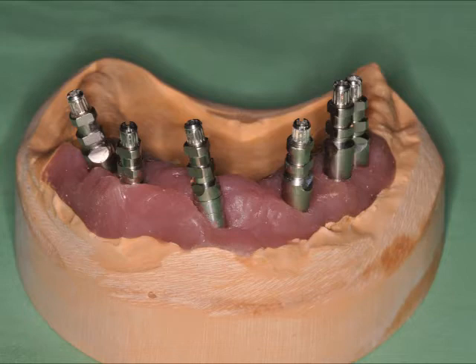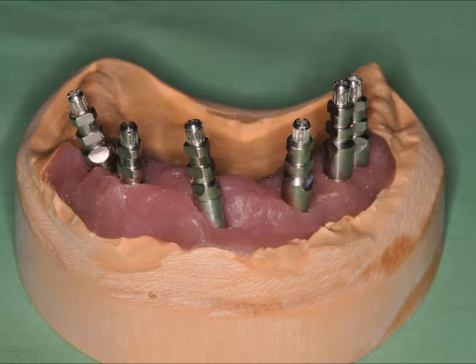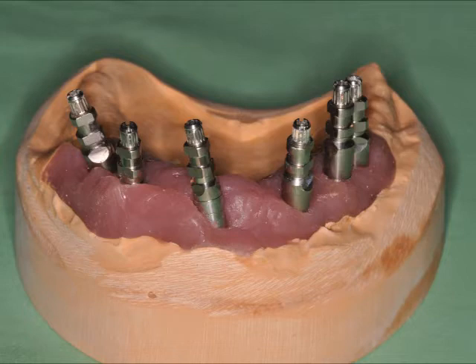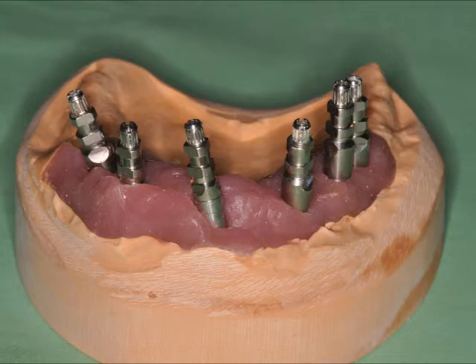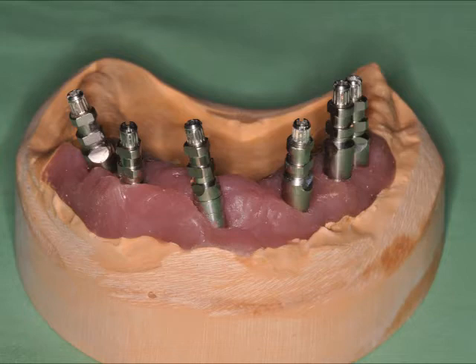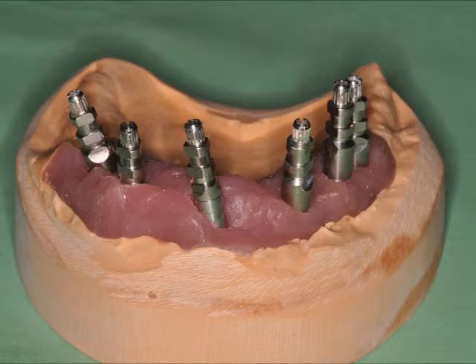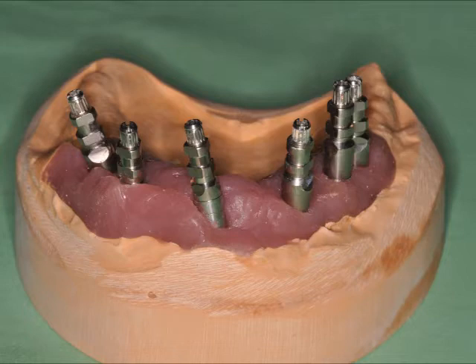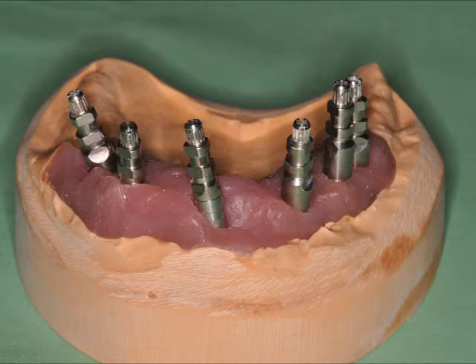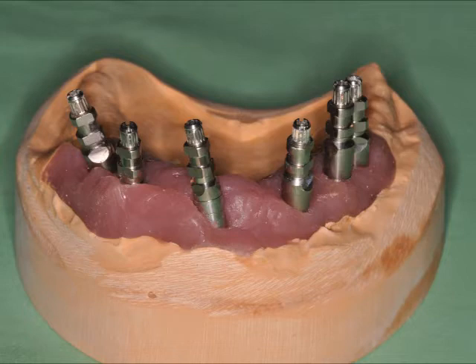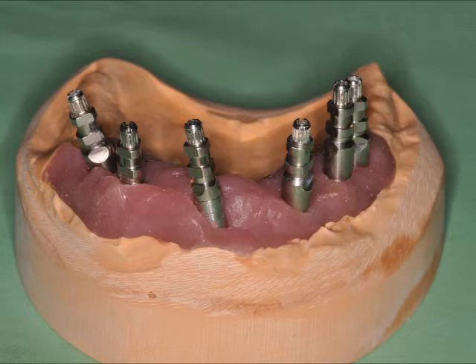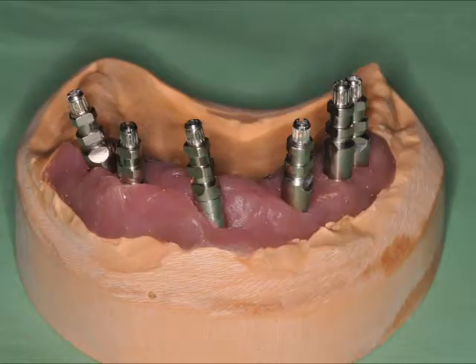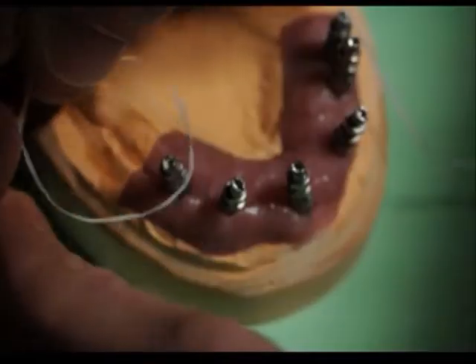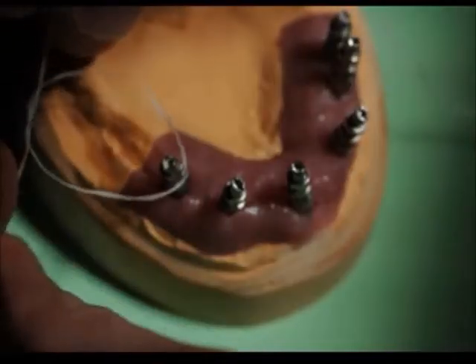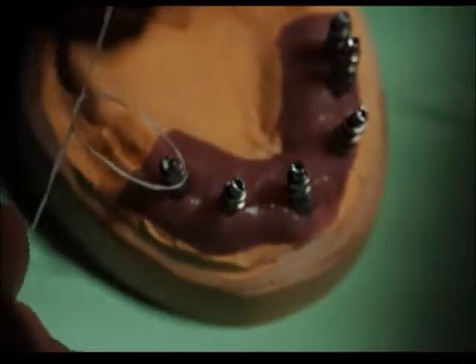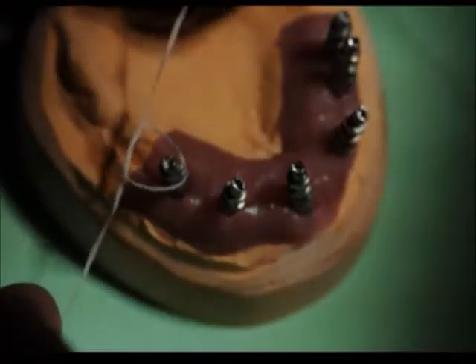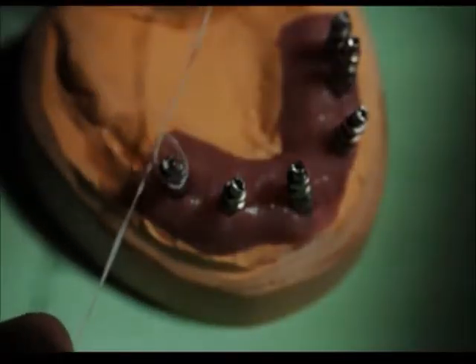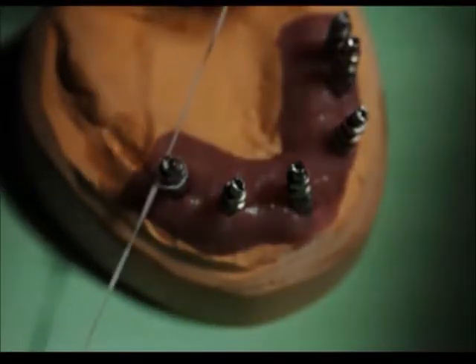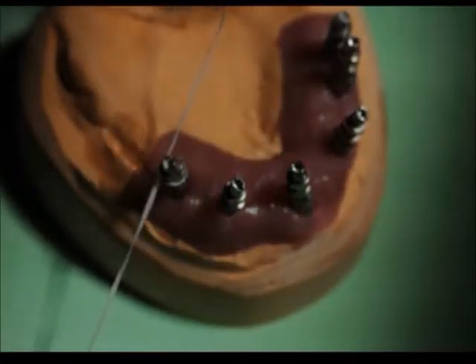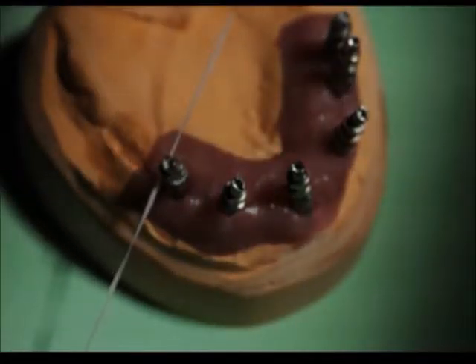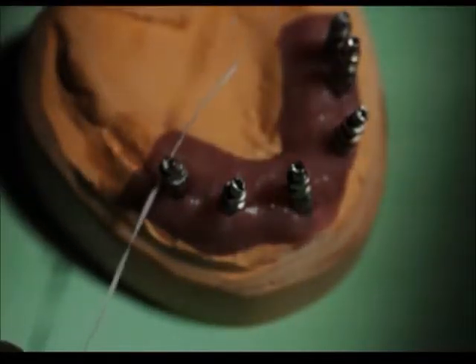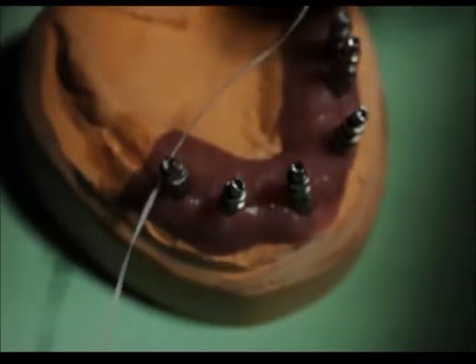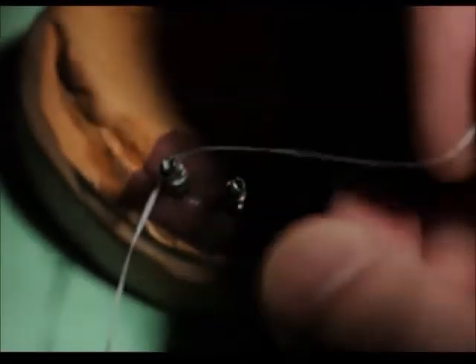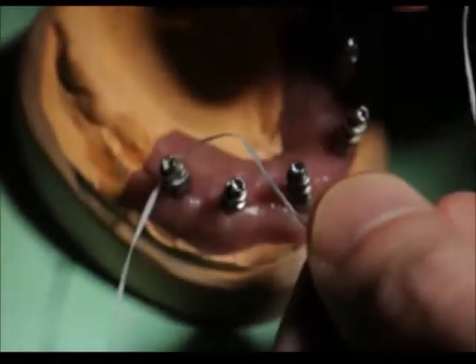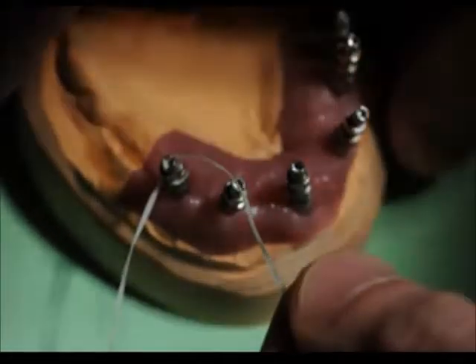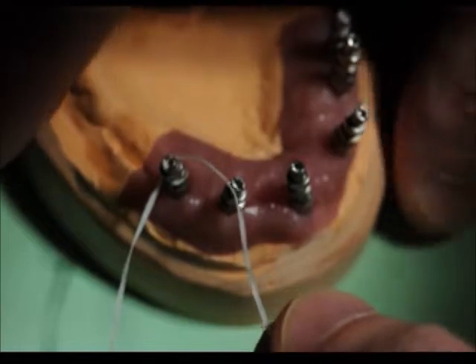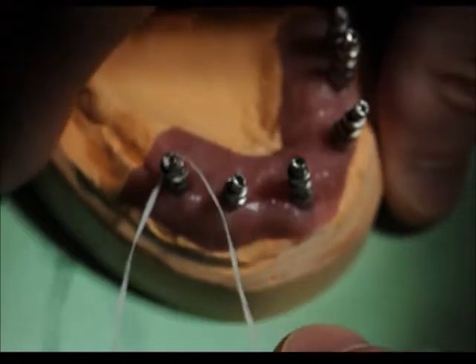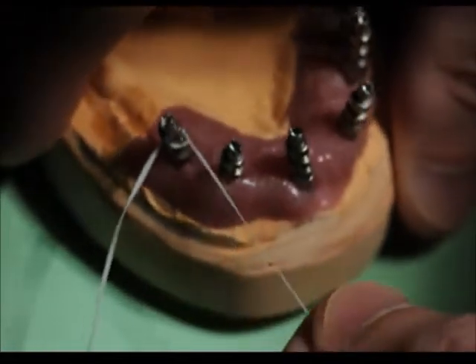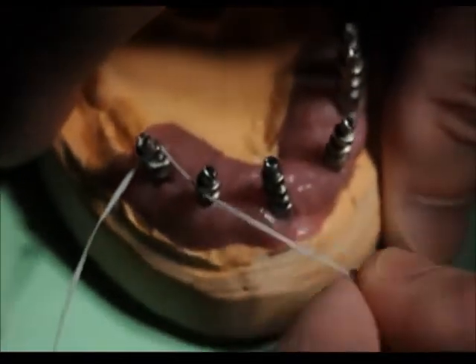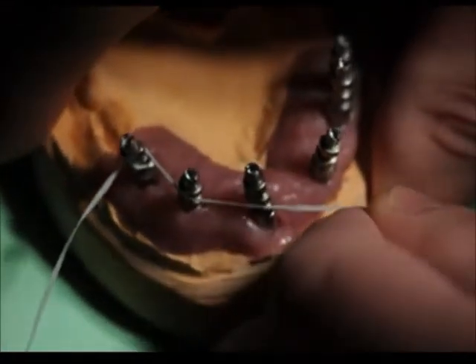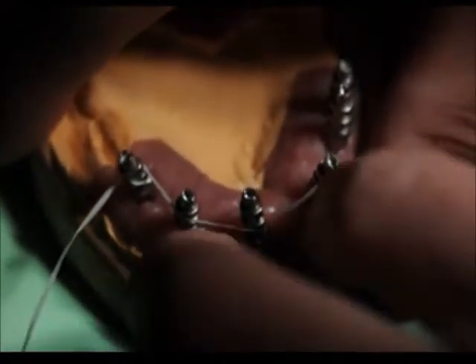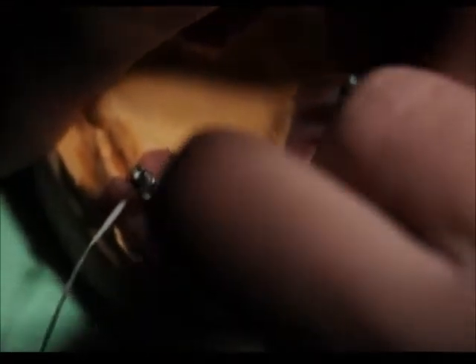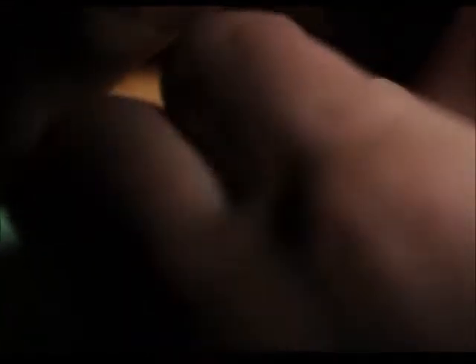You'll see here I have the impression copings — this is a NEOS system. I have impression copings that are put on the model. I've already taken my impression; I just want to make sure that this model is verified. I want to use a verification jig to do so.